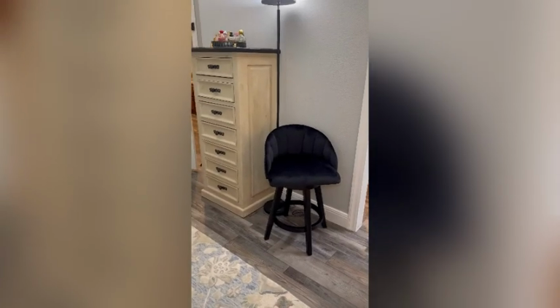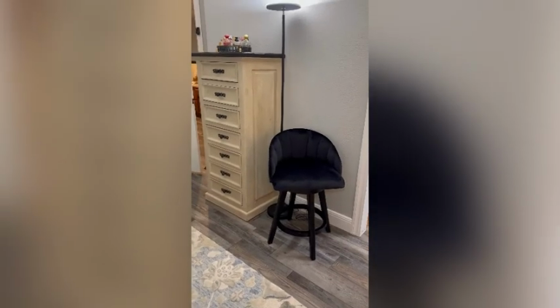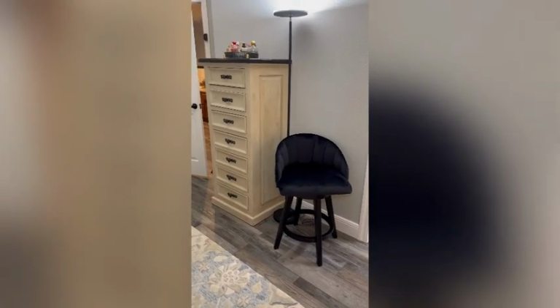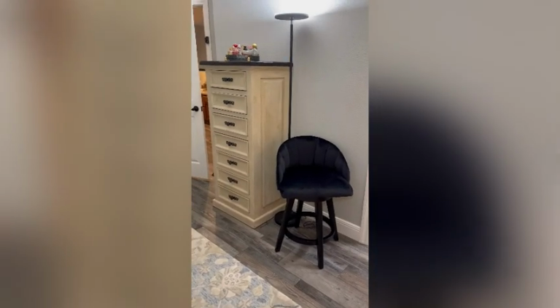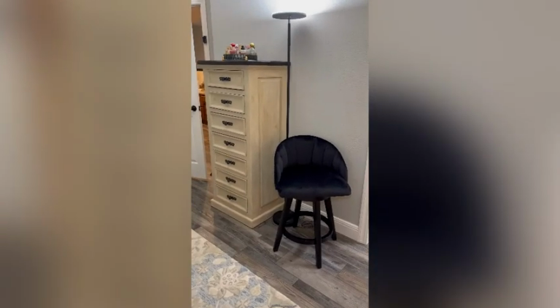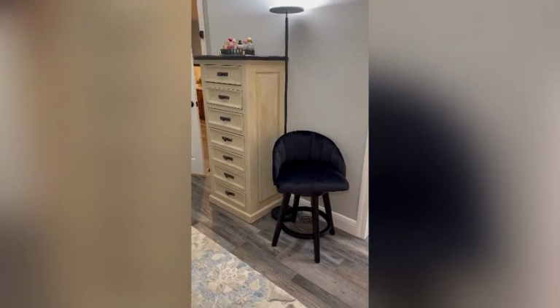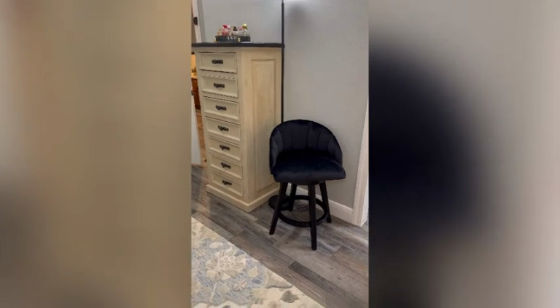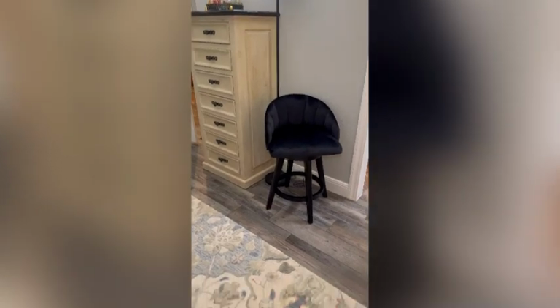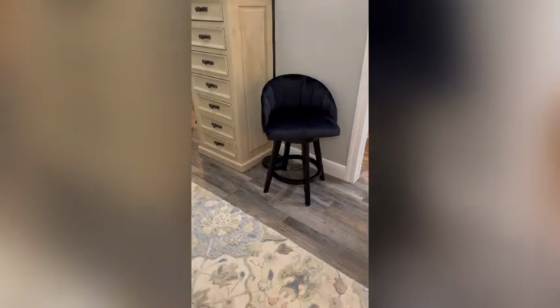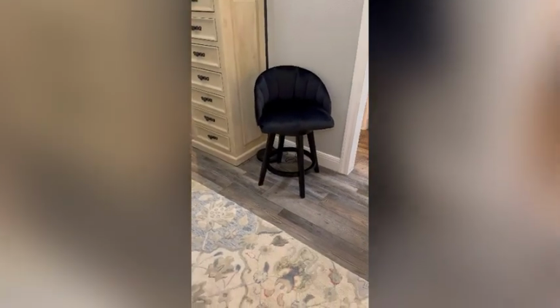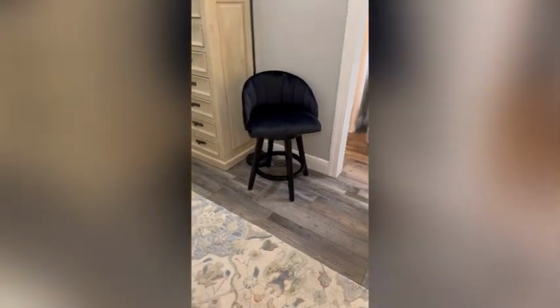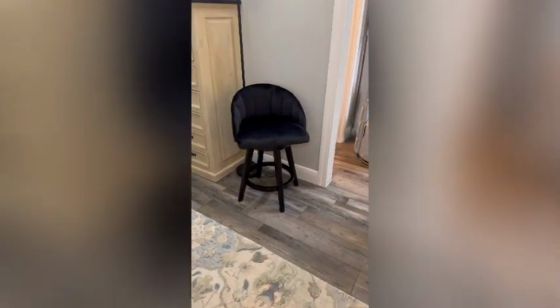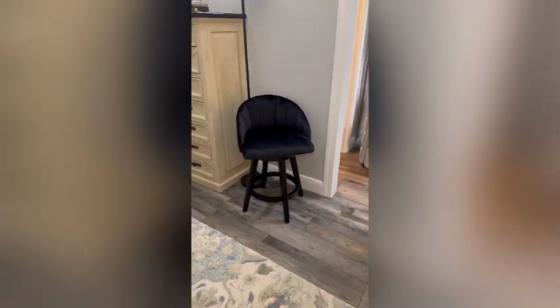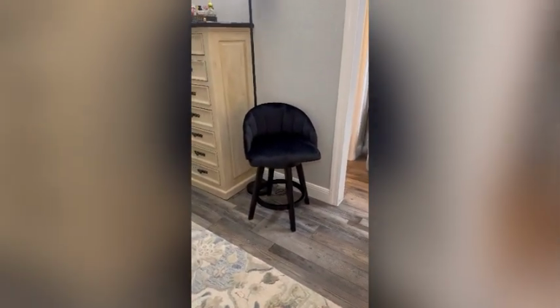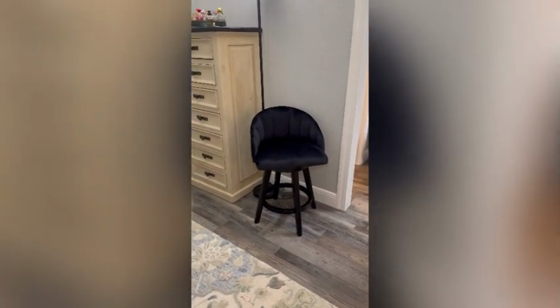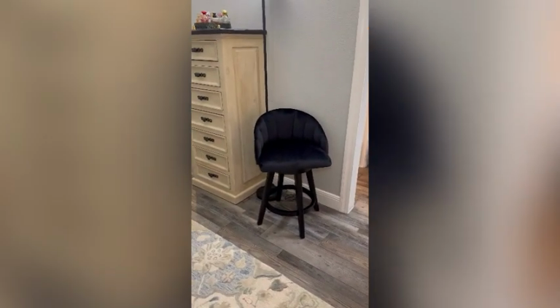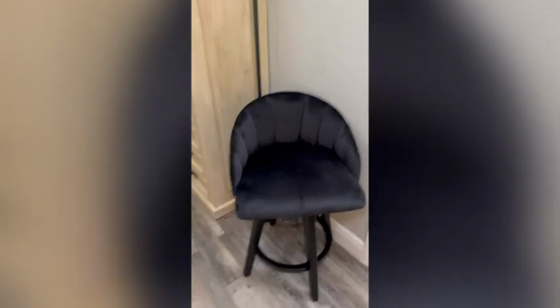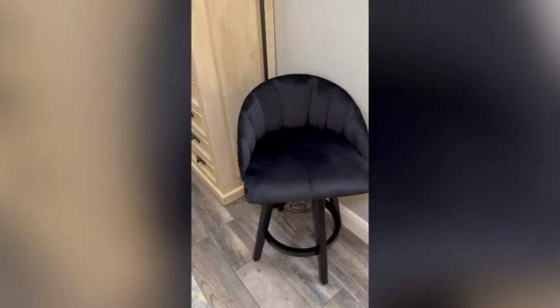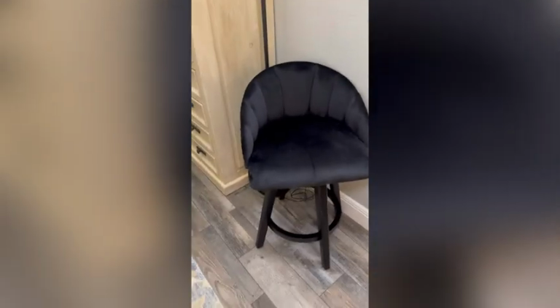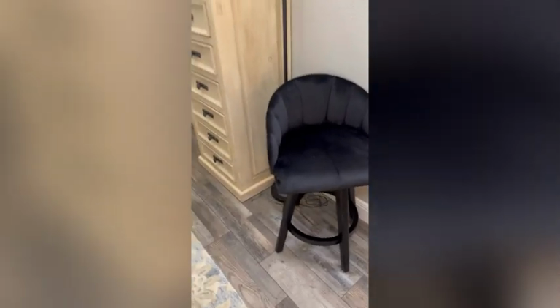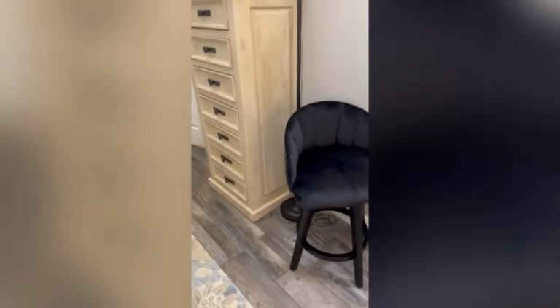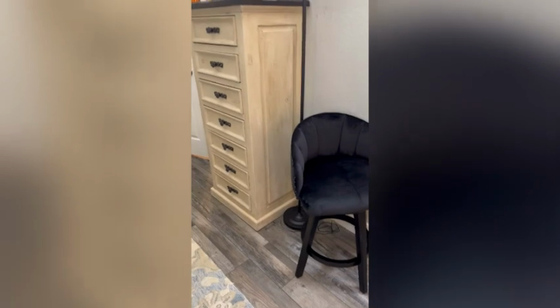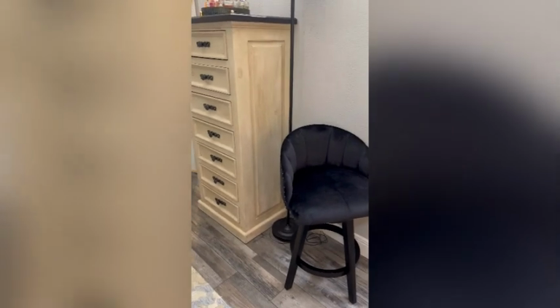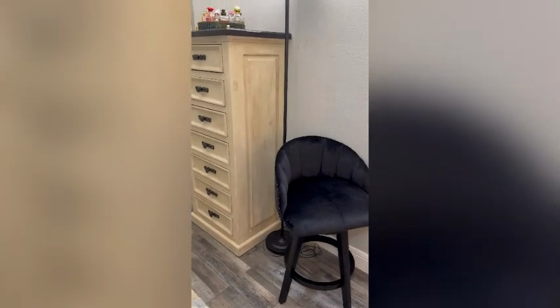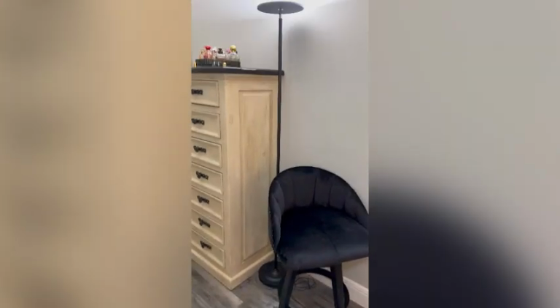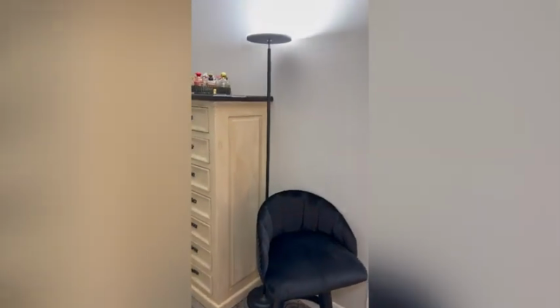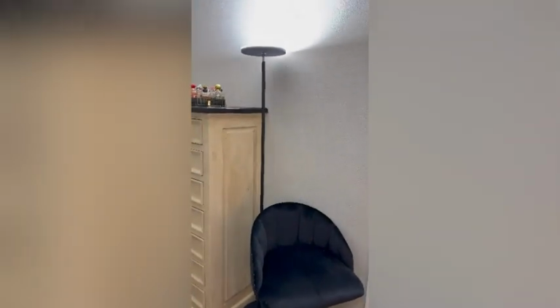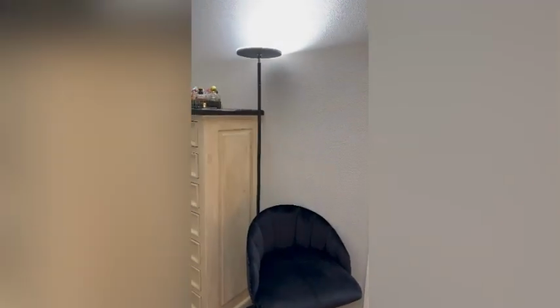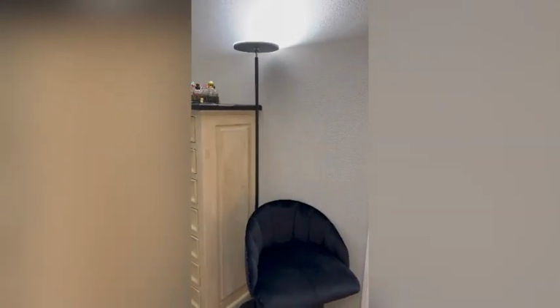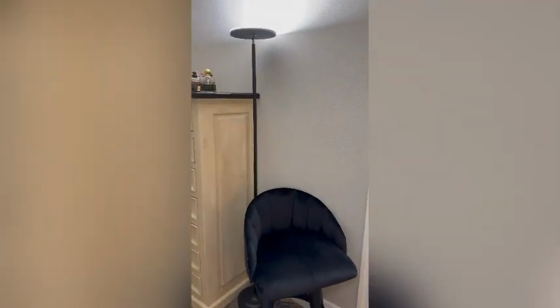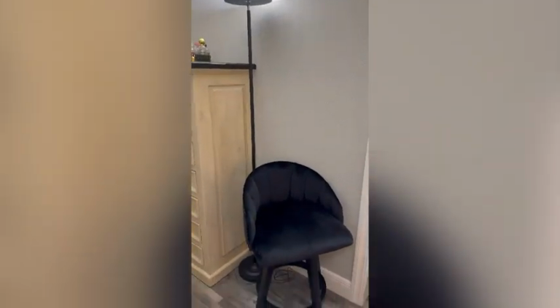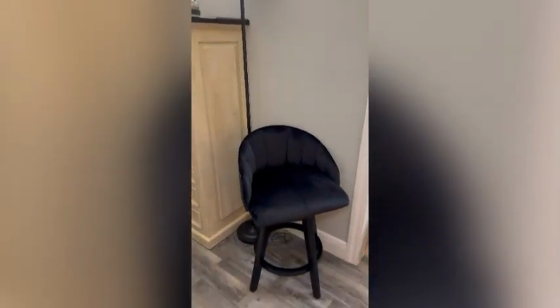I ordered it for this corner where I have this nice modern black floor lamp. From where I'm sitting now is my bed, and I like it when my children come in and visit me — they can sit in this chair and talk with me. So I like the chair here.